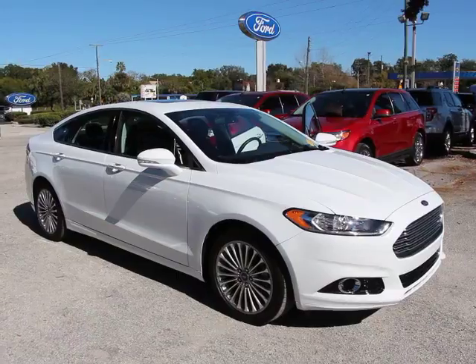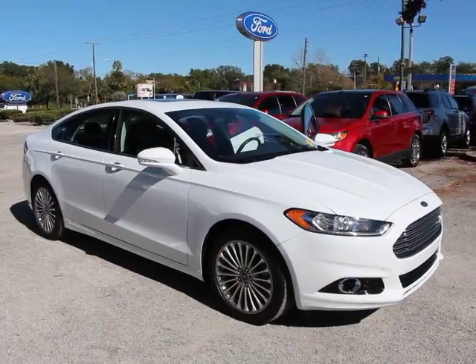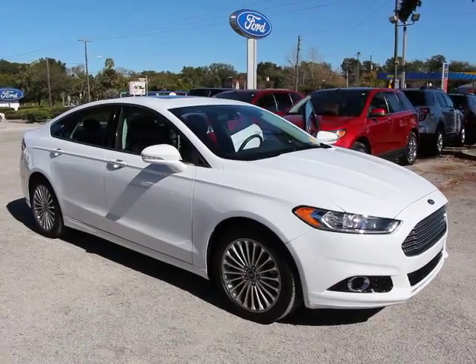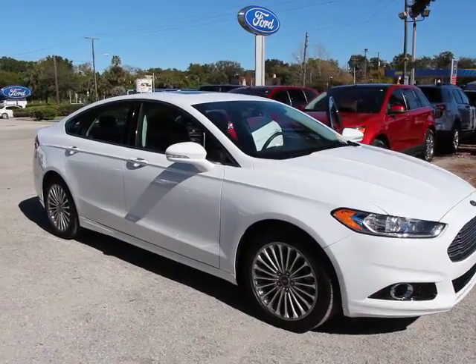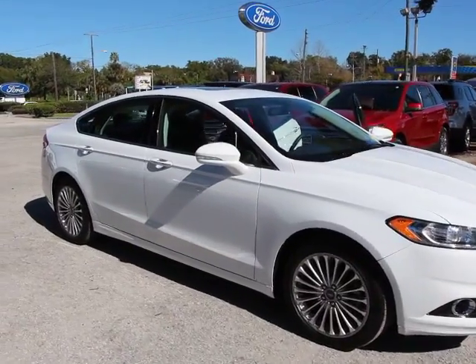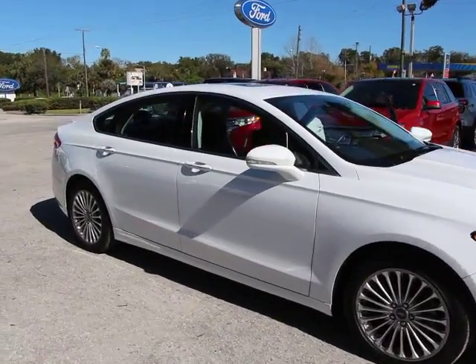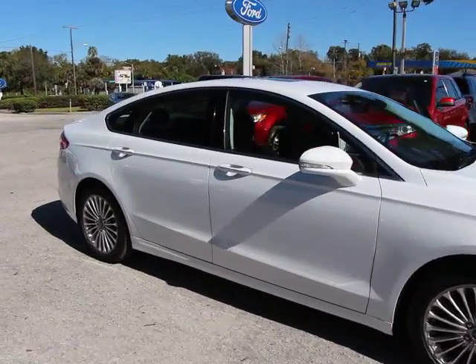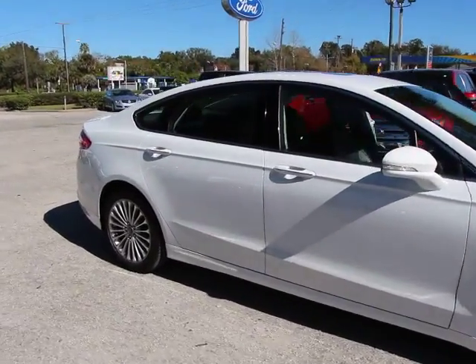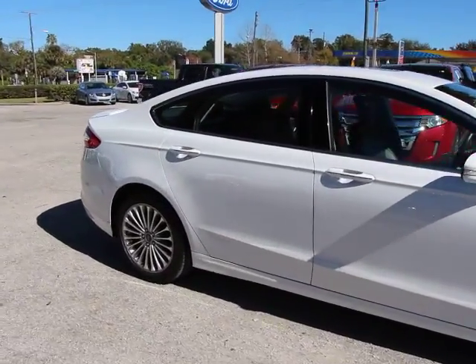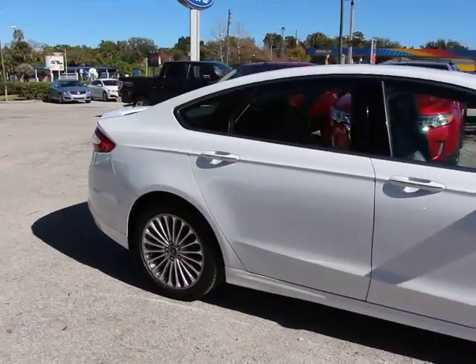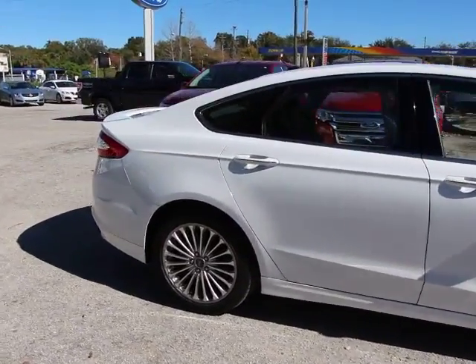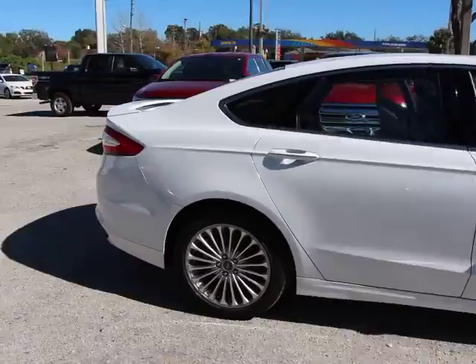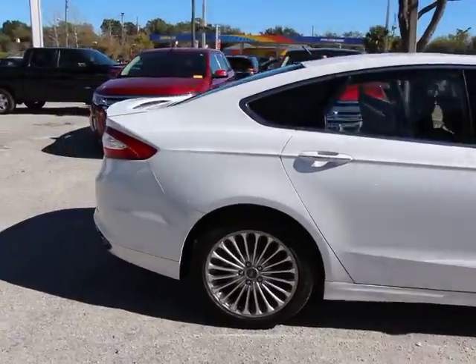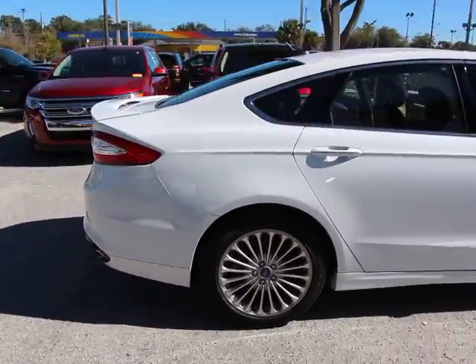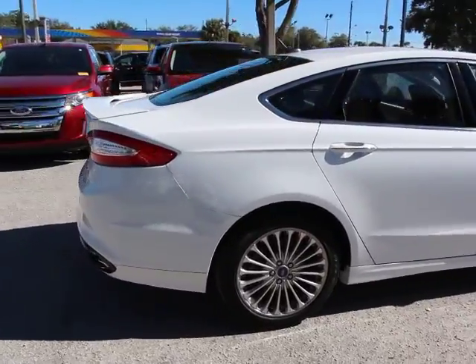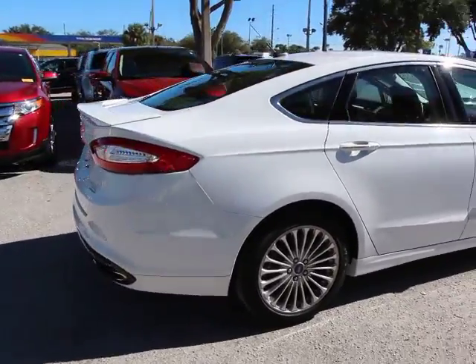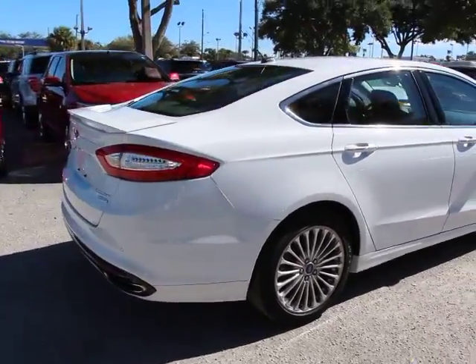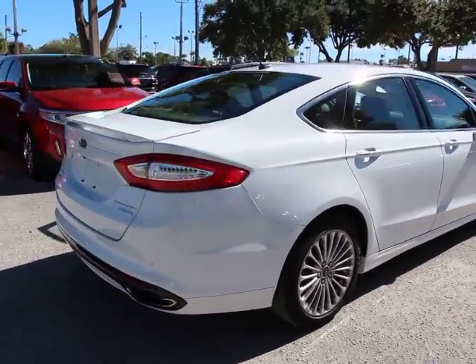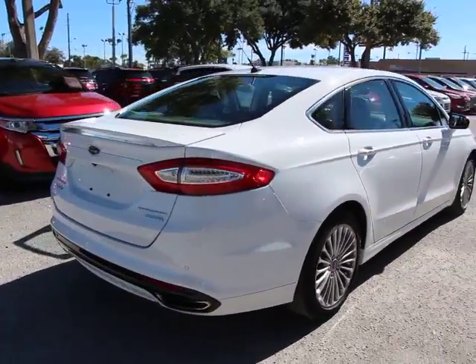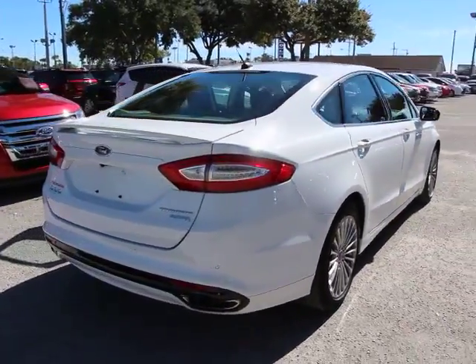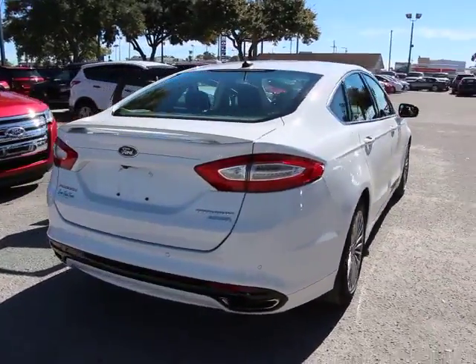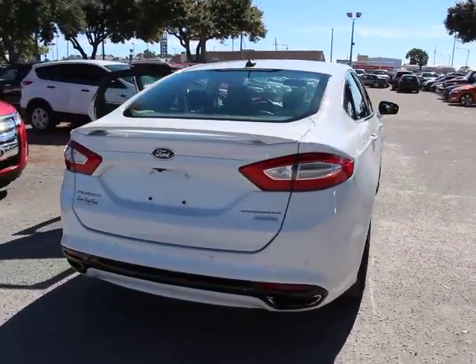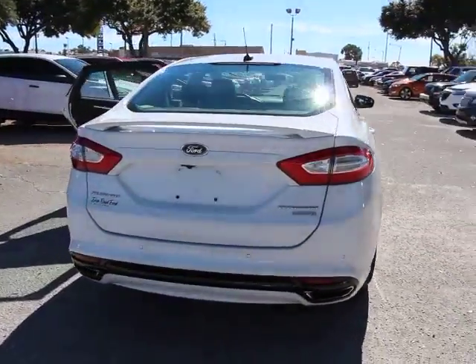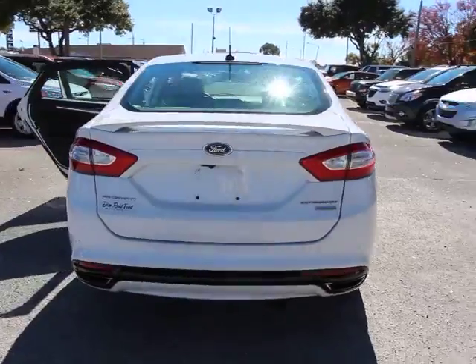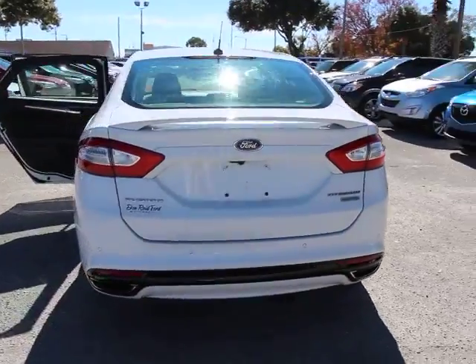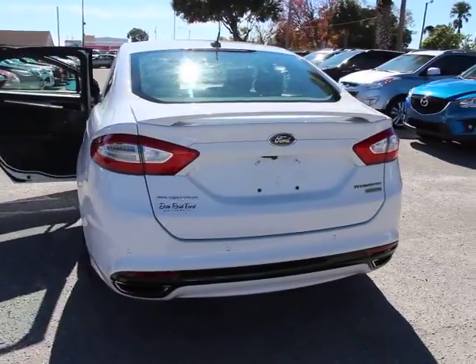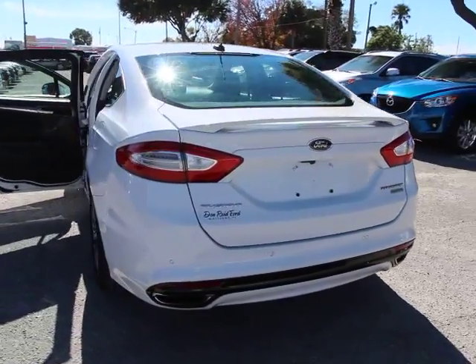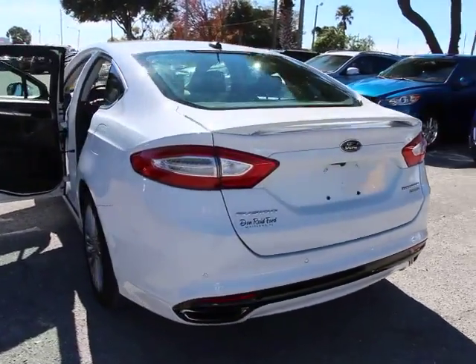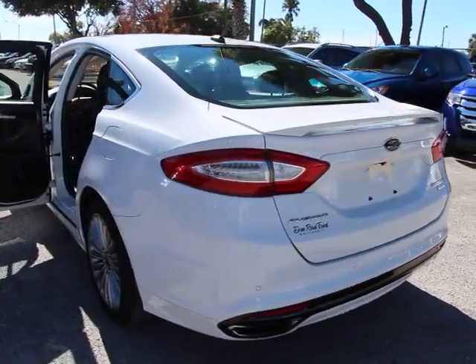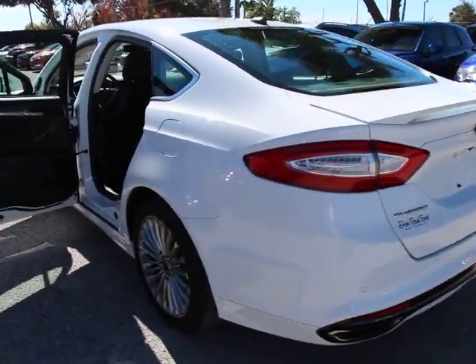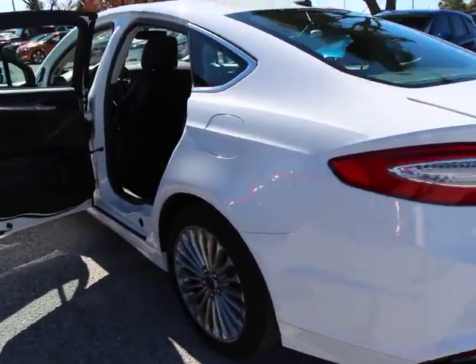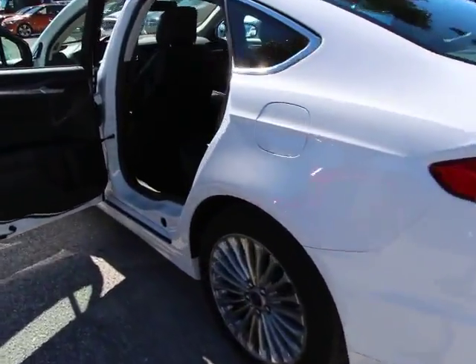The 2014 Fusion. You can have both impressive power and great economy in a Fusion, and it is priced below $25,000. This vehicle has less than 35,000 miles. Here are some of this vehicle's great options.